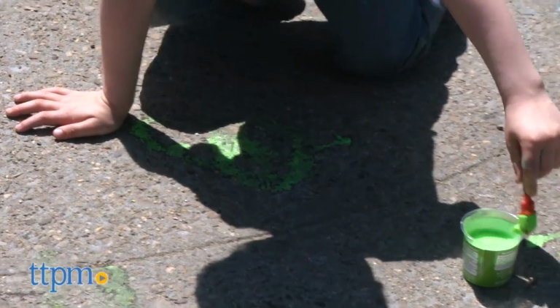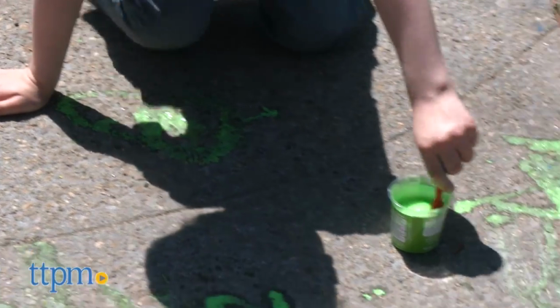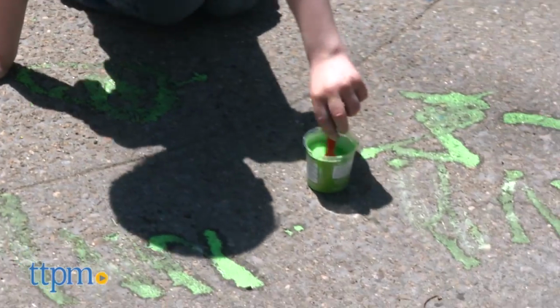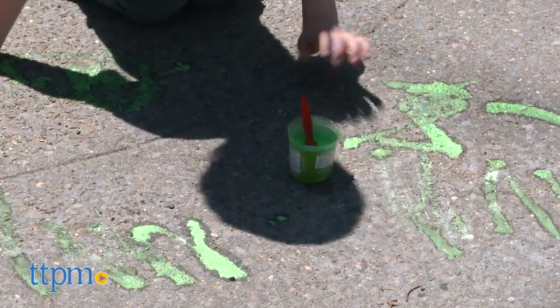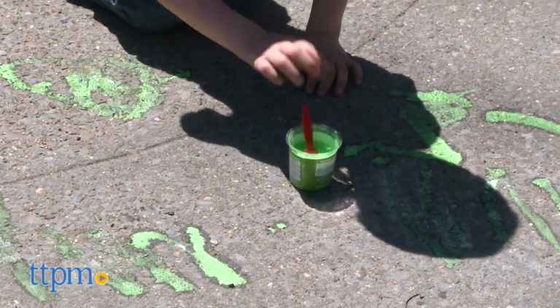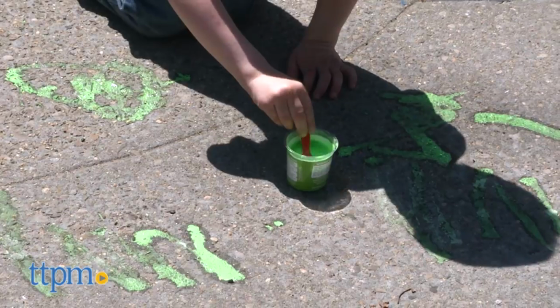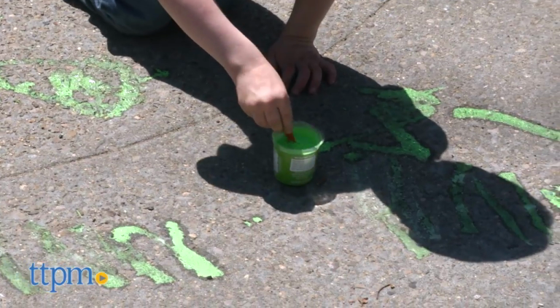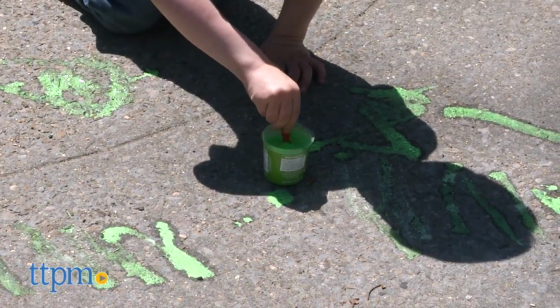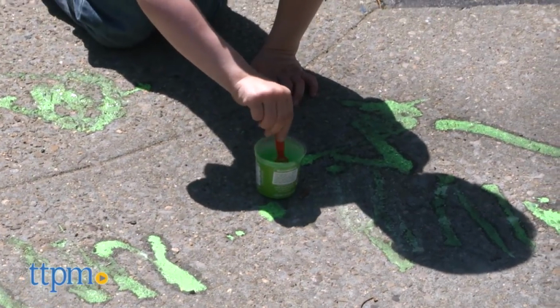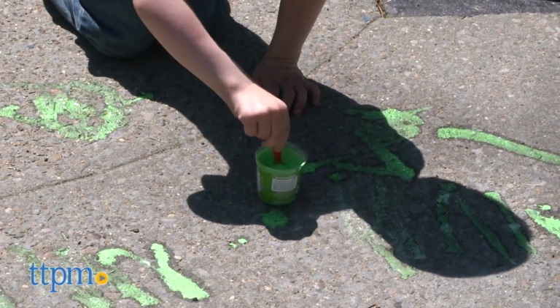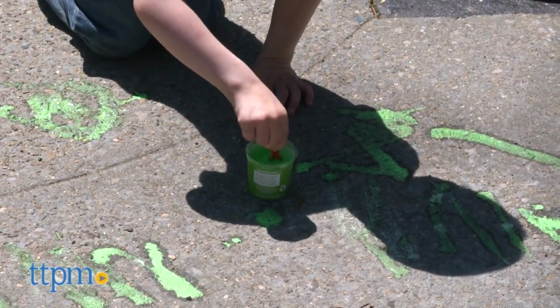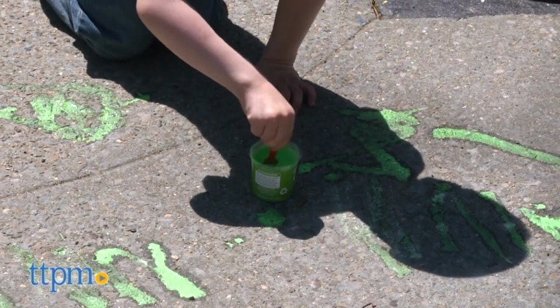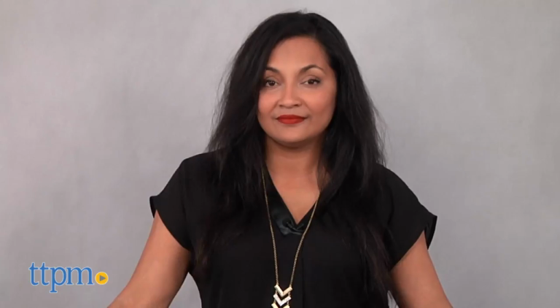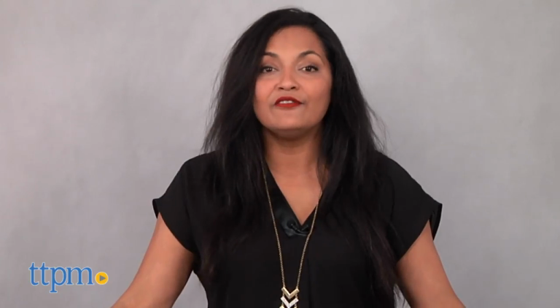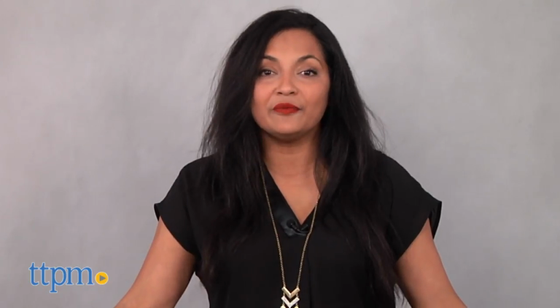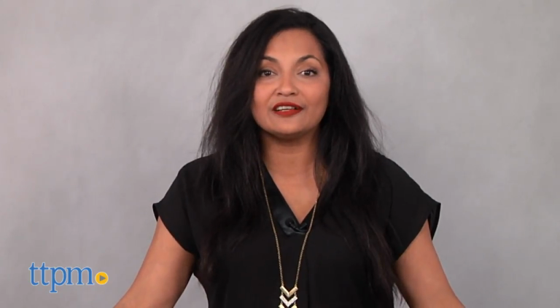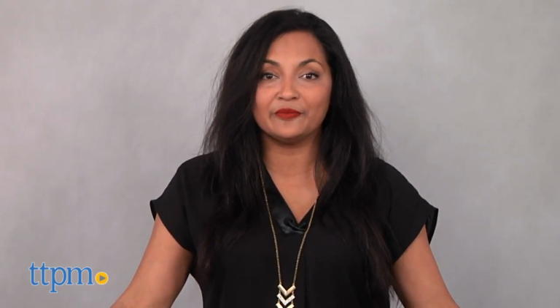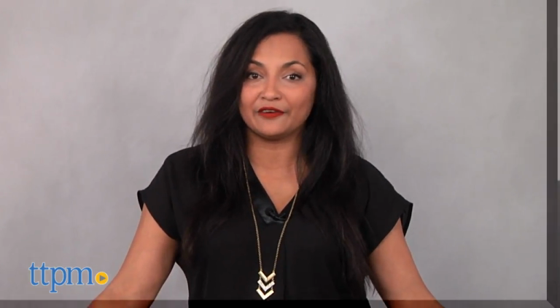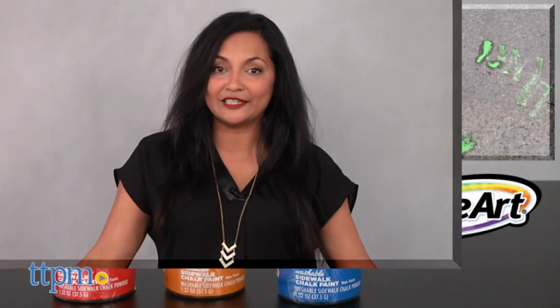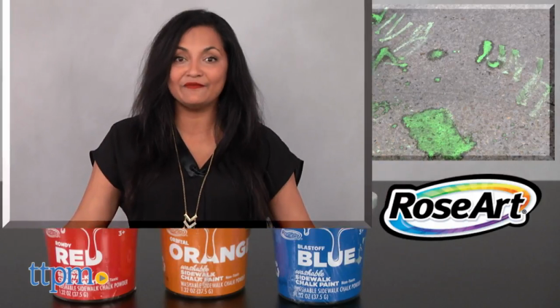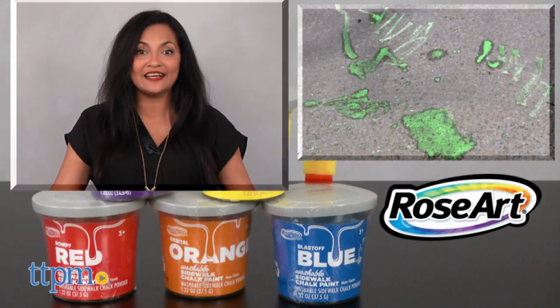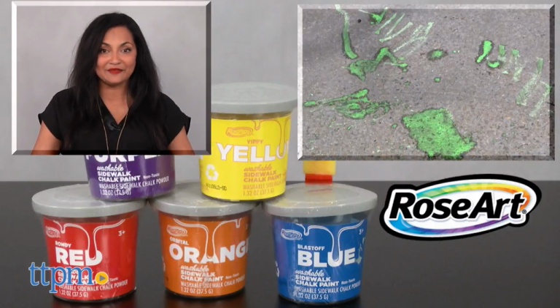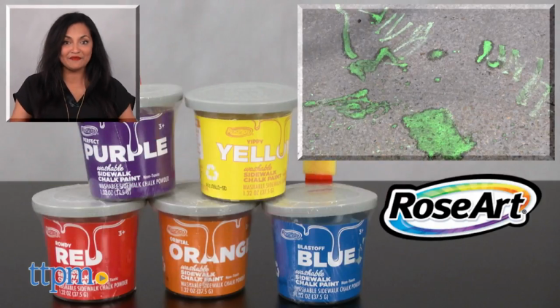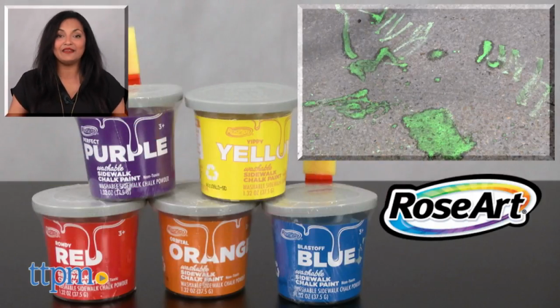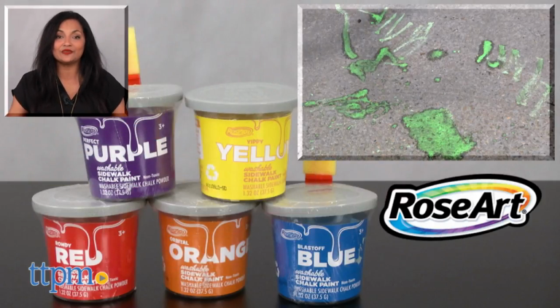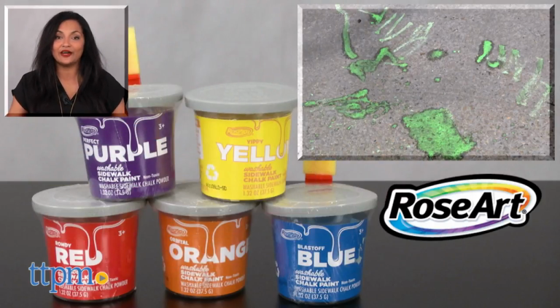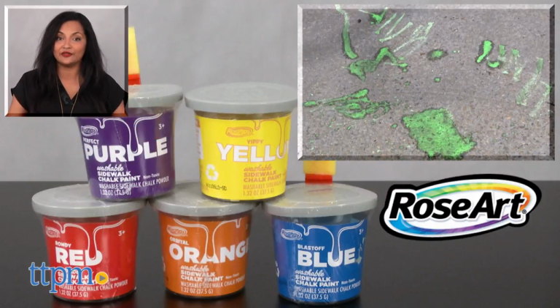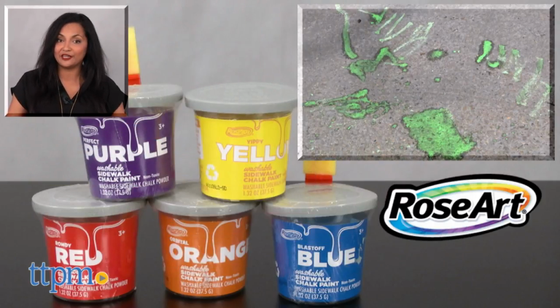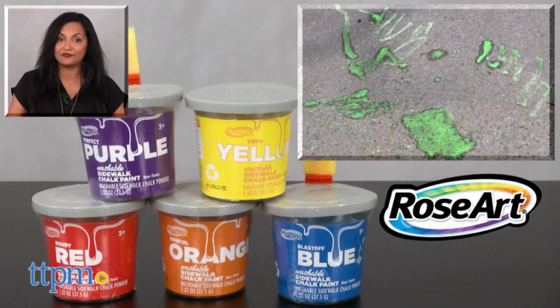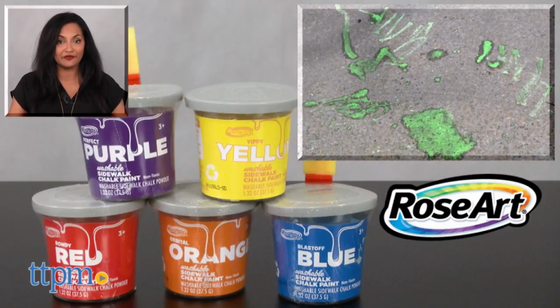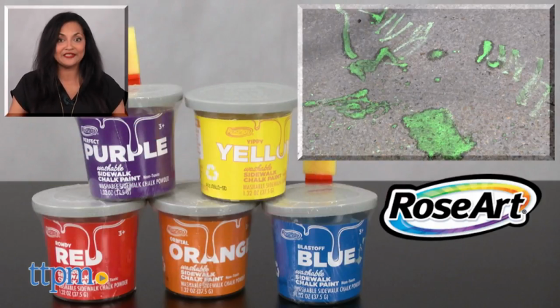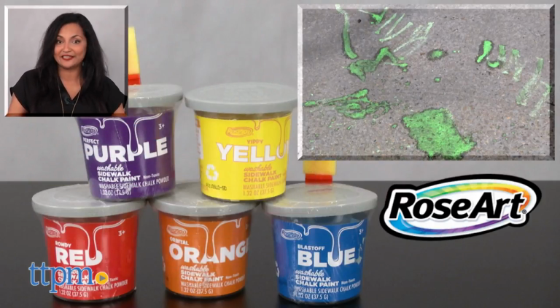The Washable Sidewalk Chalk Paint is for ages 3 and up and made by RoseArt. For more information, including where to buy and current pricing, come find us at TTPM and make sure to subscribe to our YouTube channels for more reviews every day.